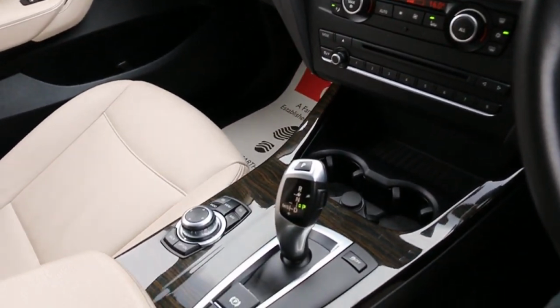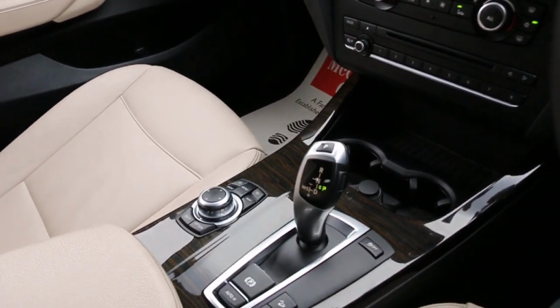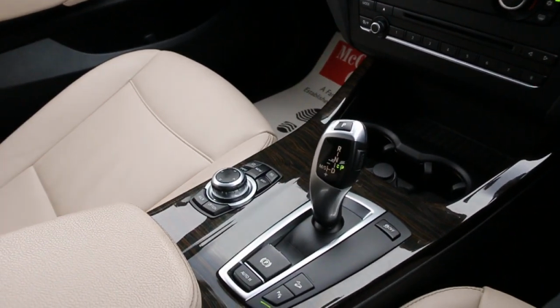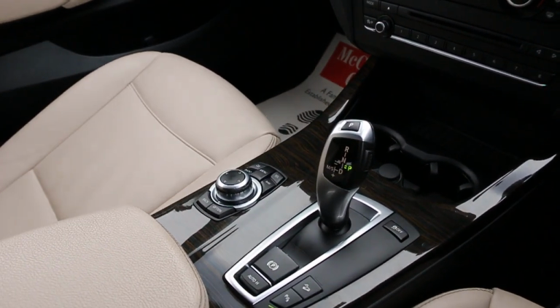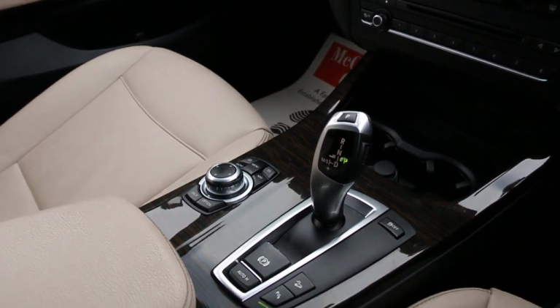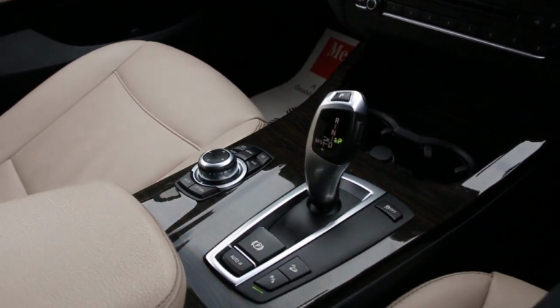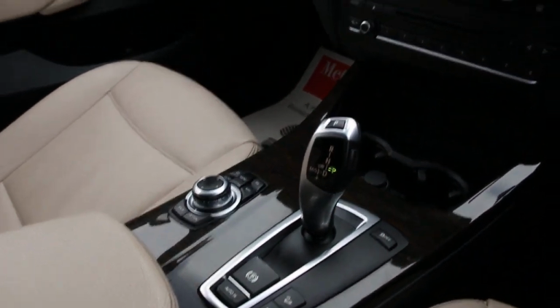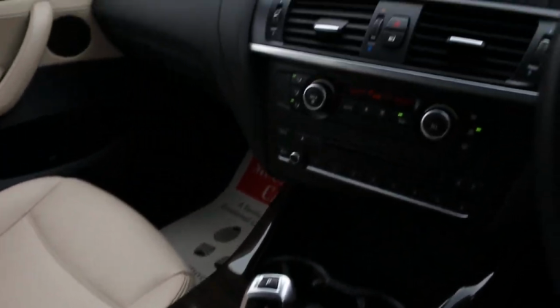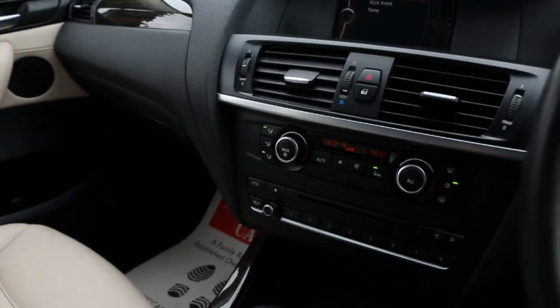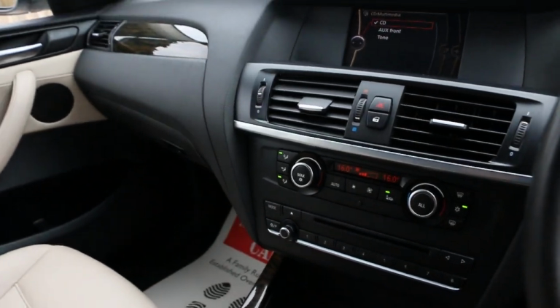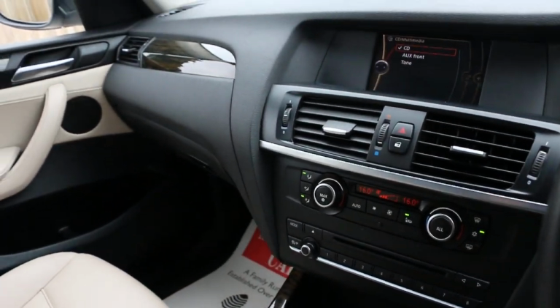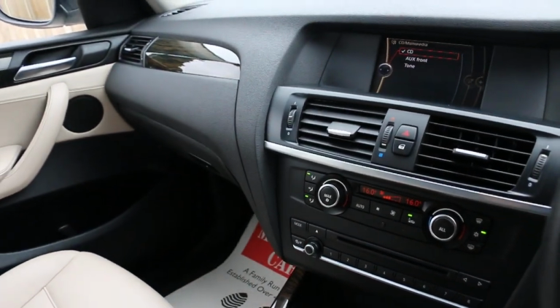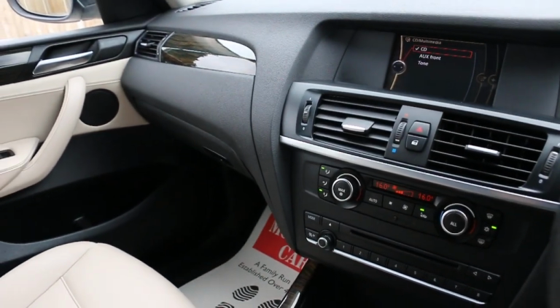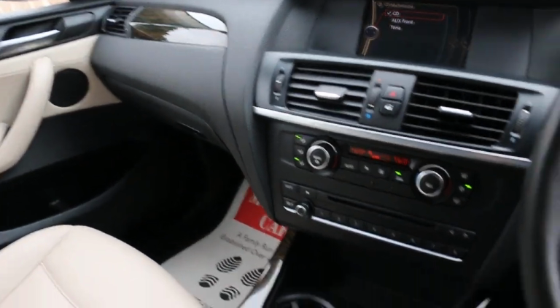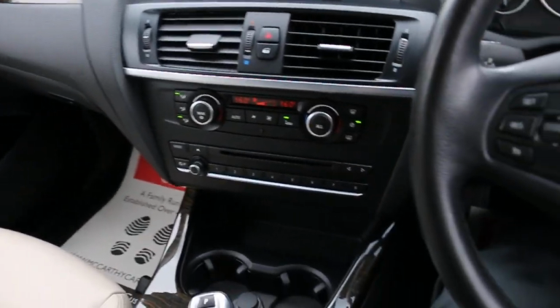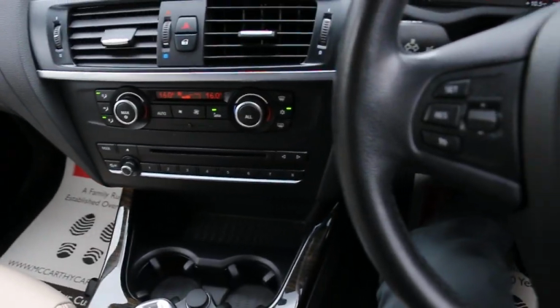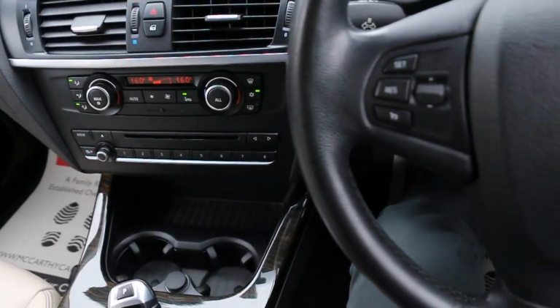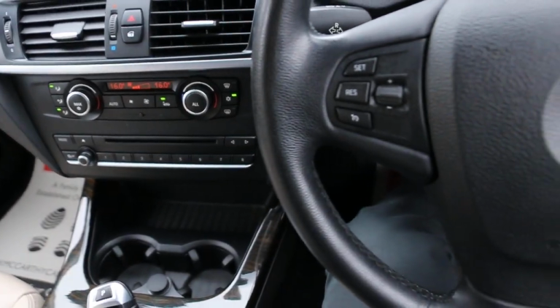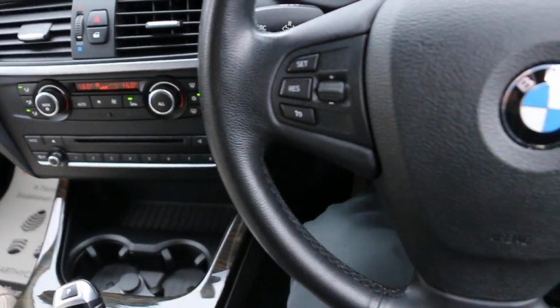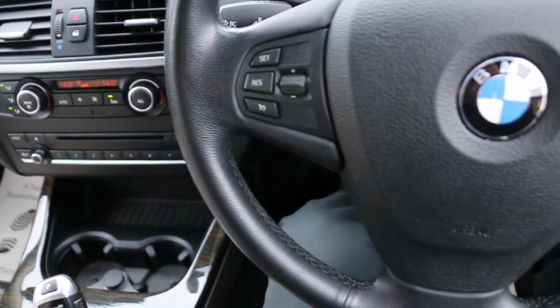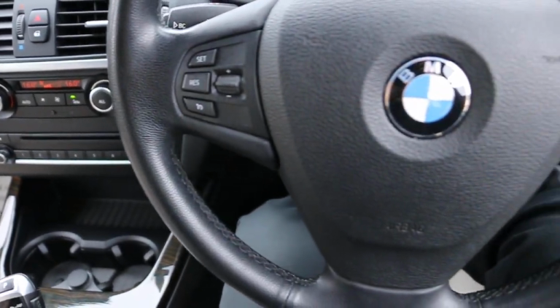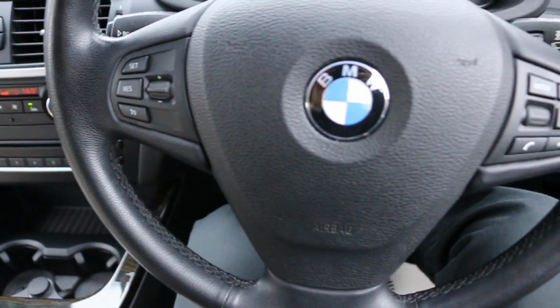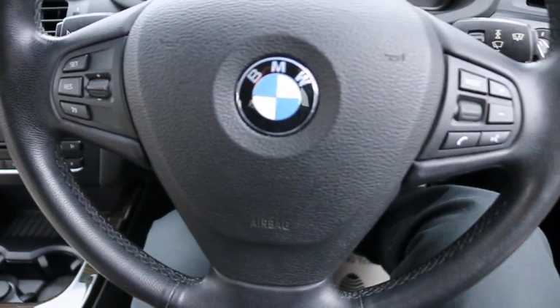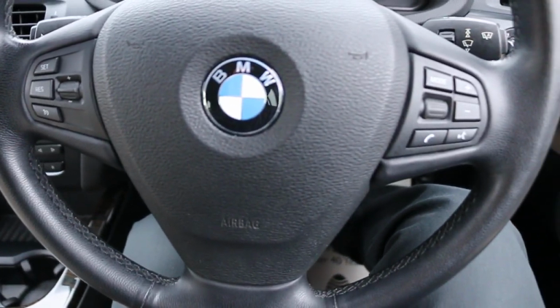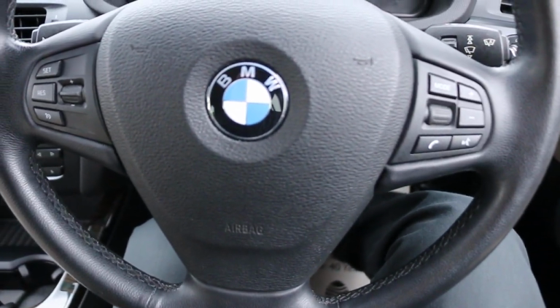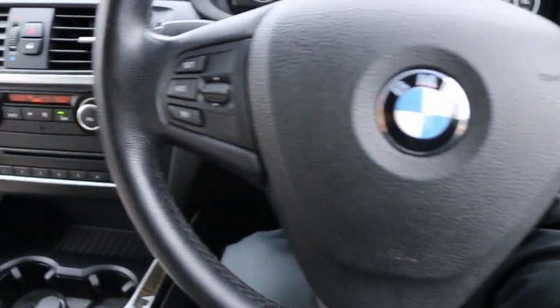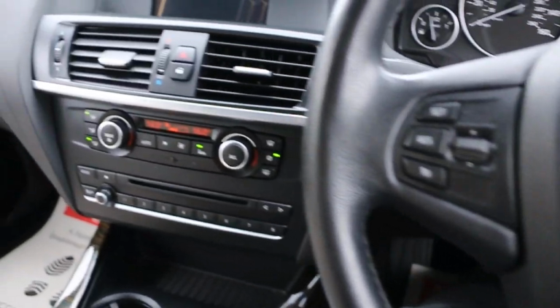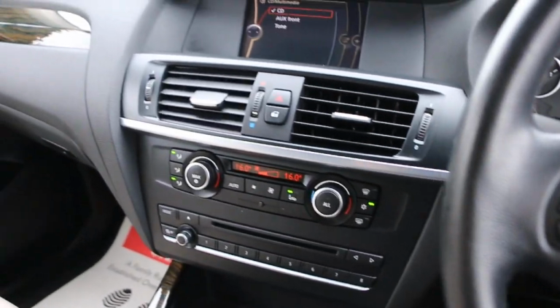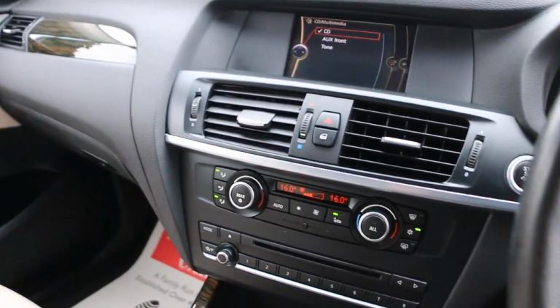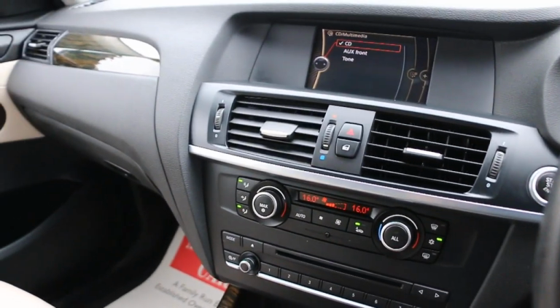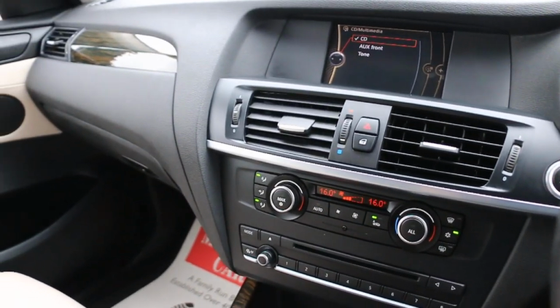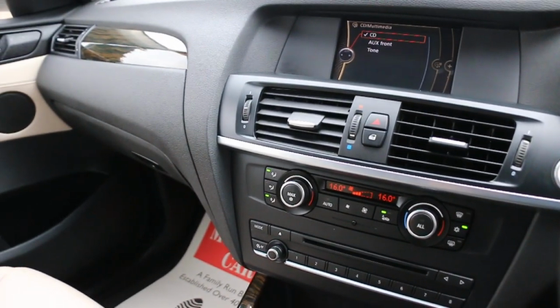Automatic transmission, multi-functioning steering wheel, and cruise control. Thank you for watching.